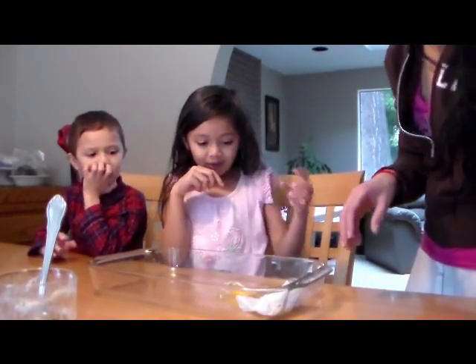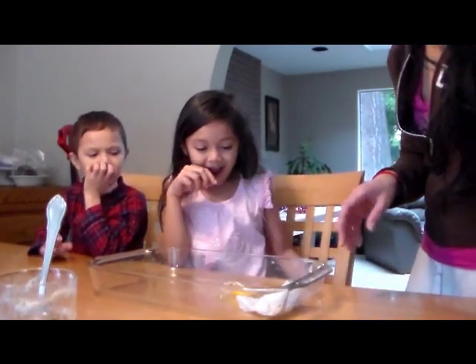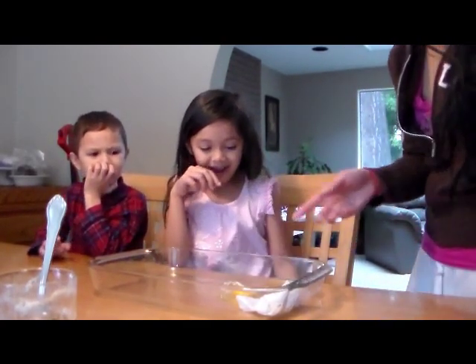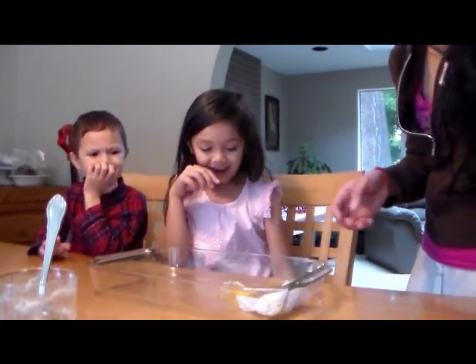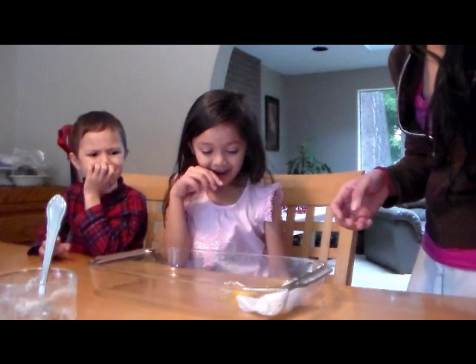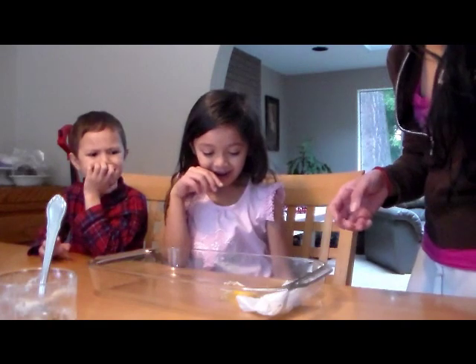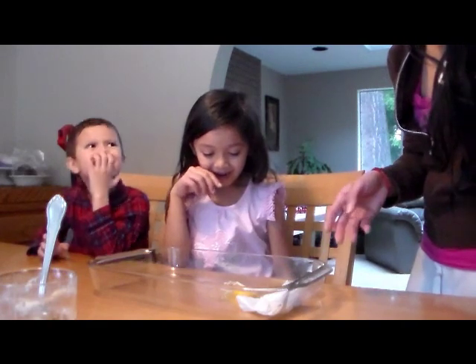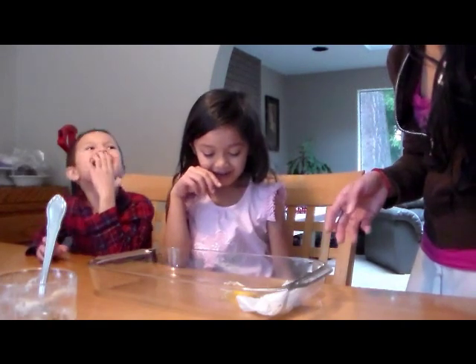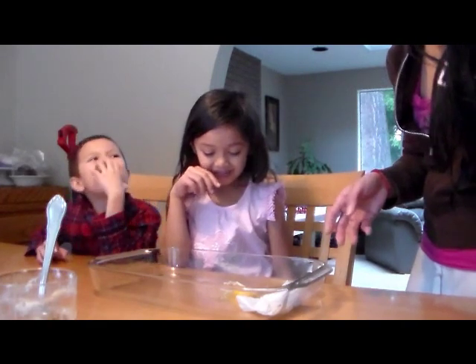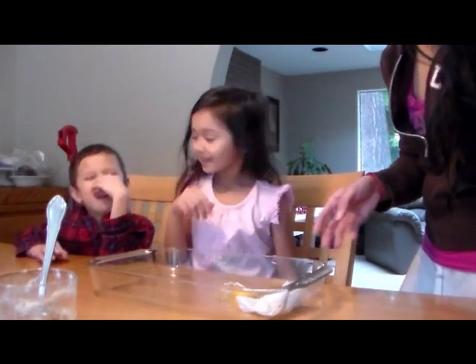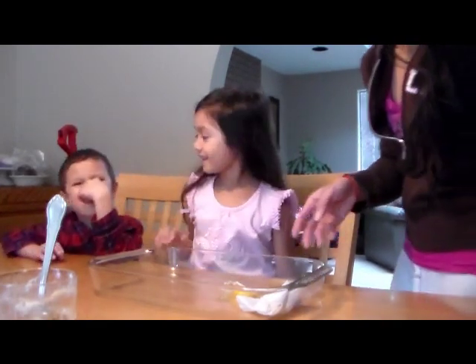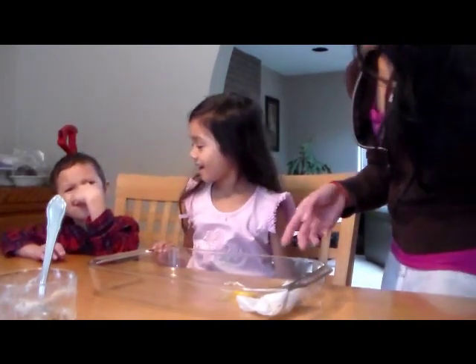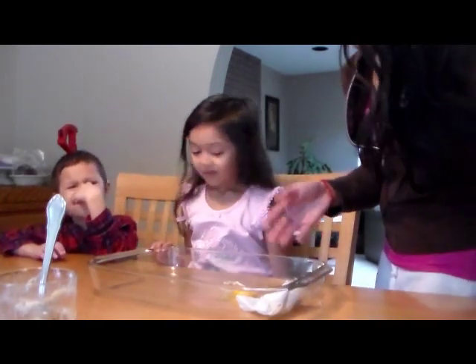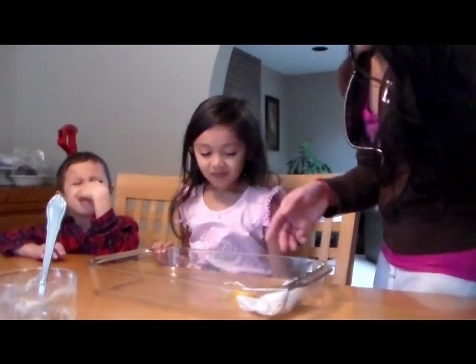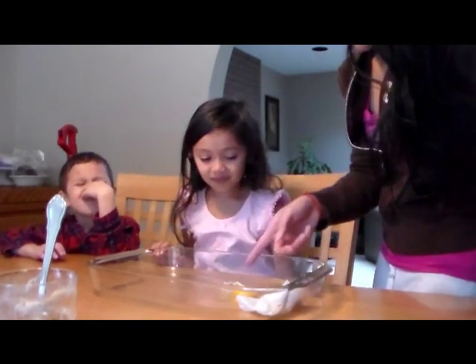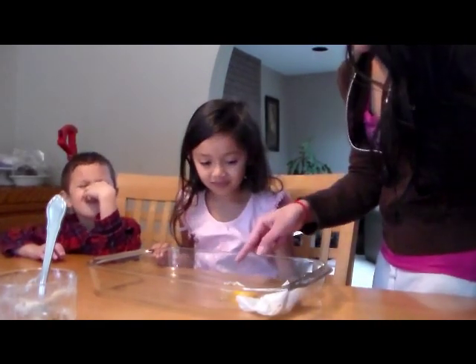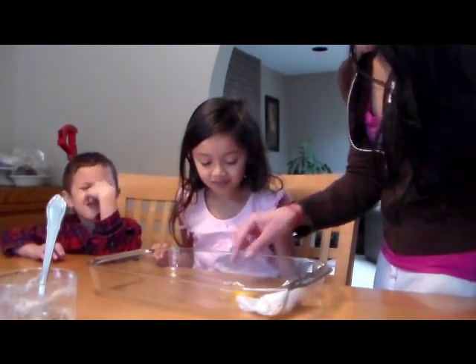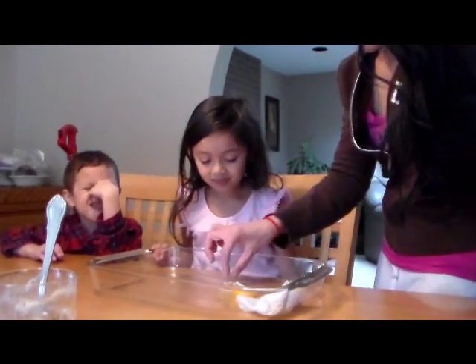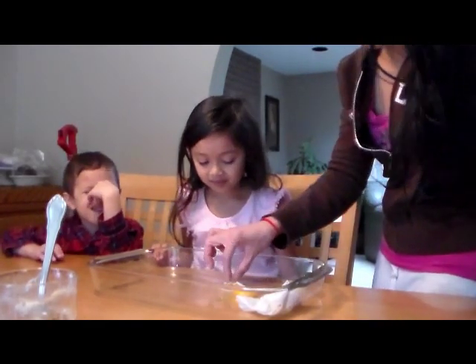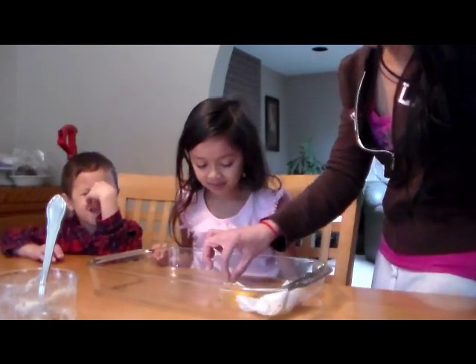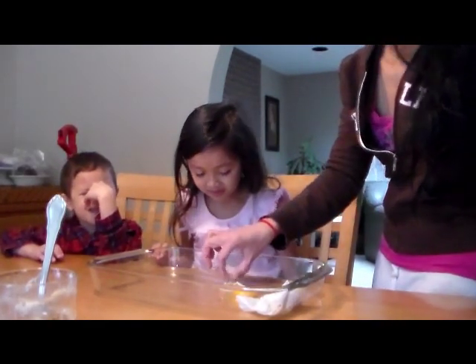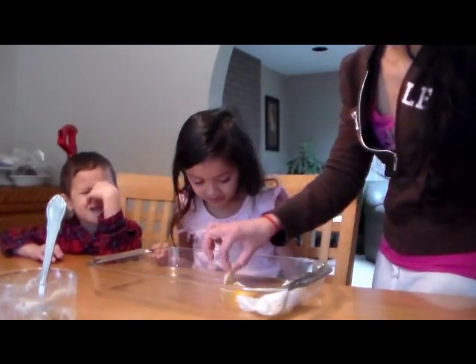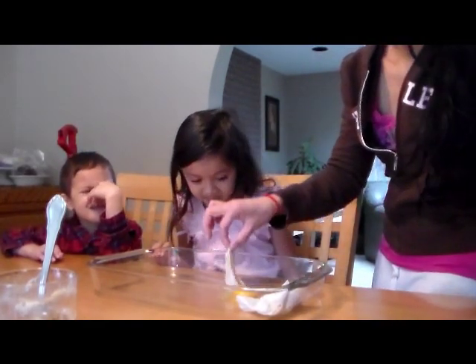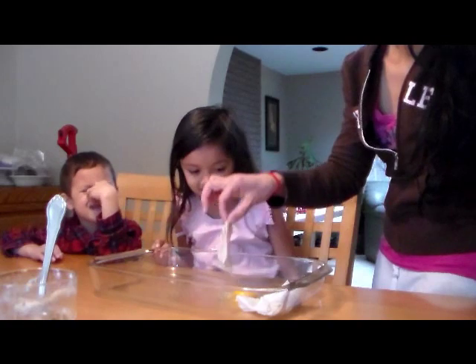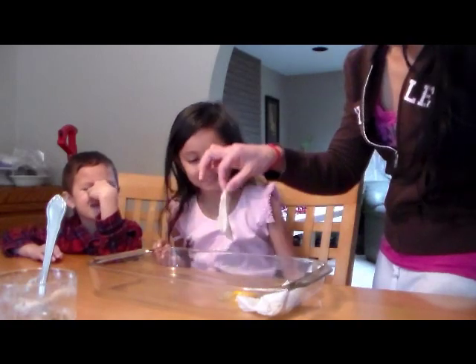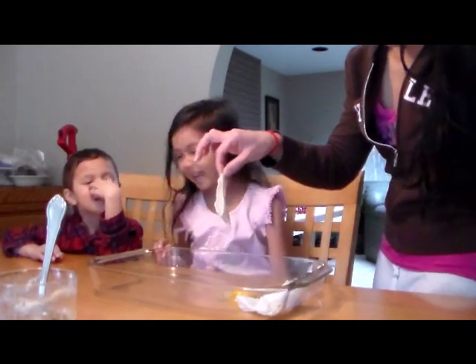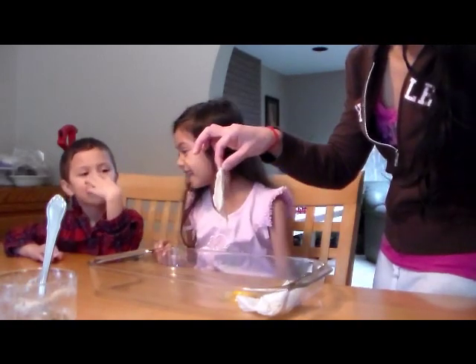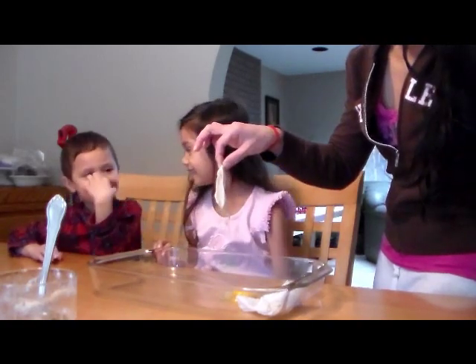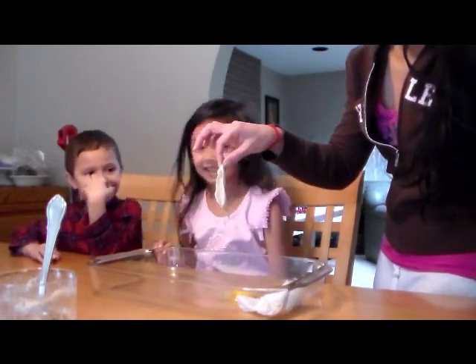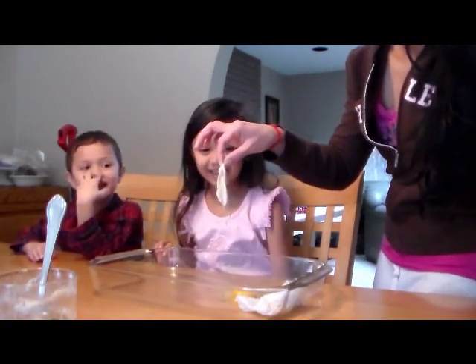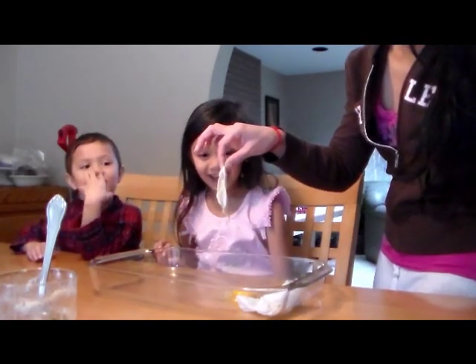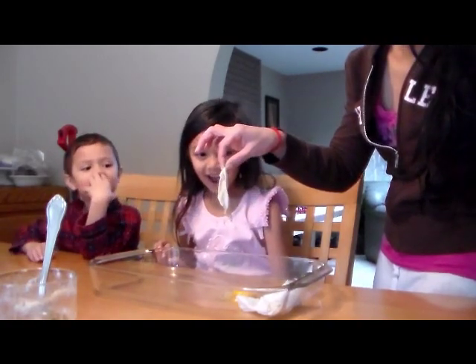The membrane broke. That's okay — maybe we bounced it too high. So this is the membrane. Is that the skin? Yeah, that's the membrane.